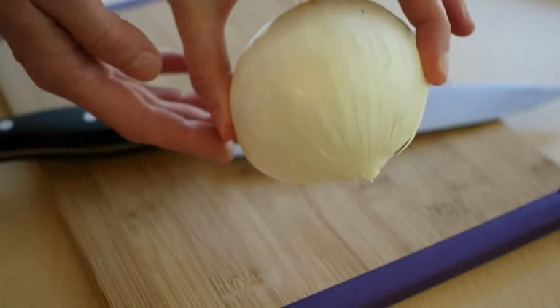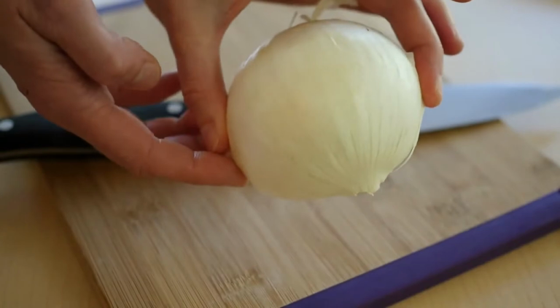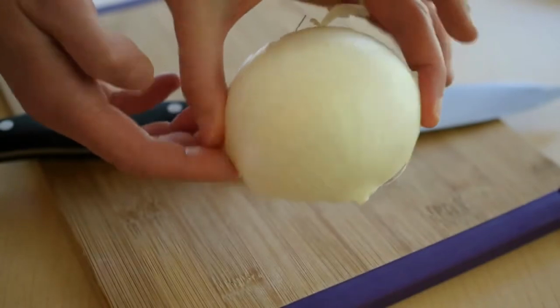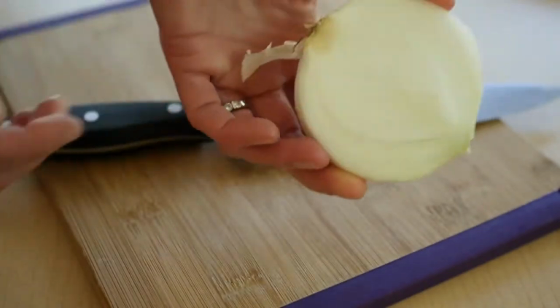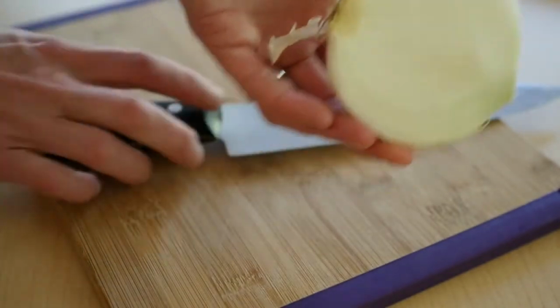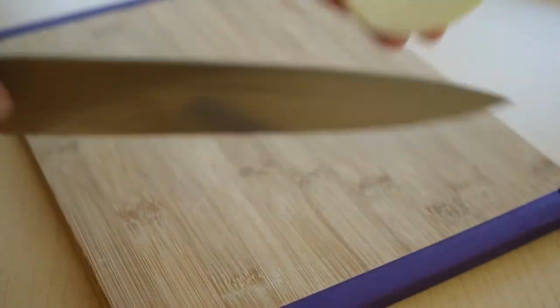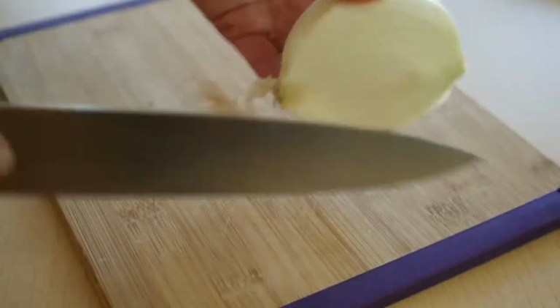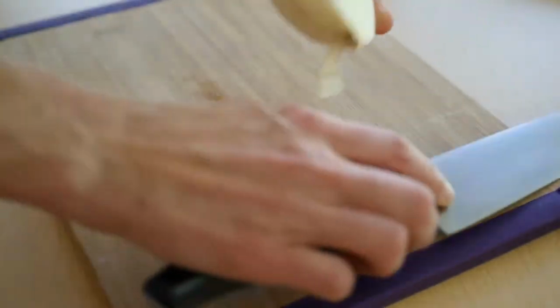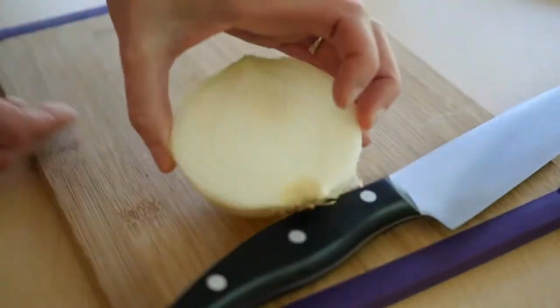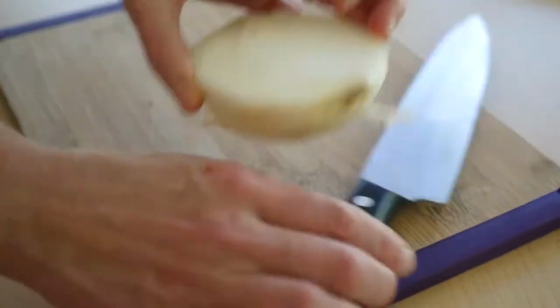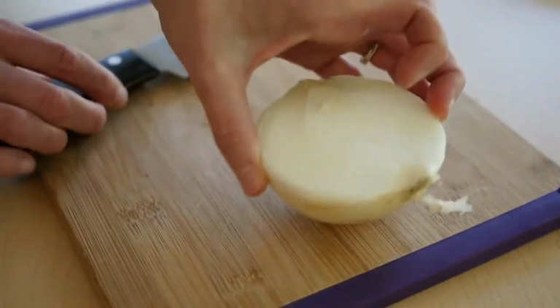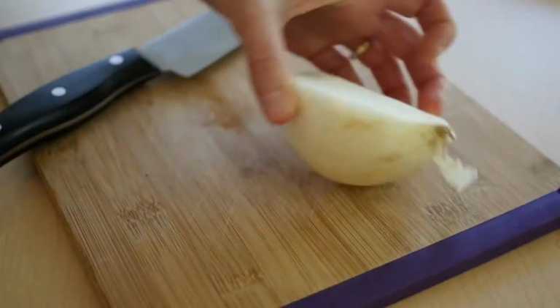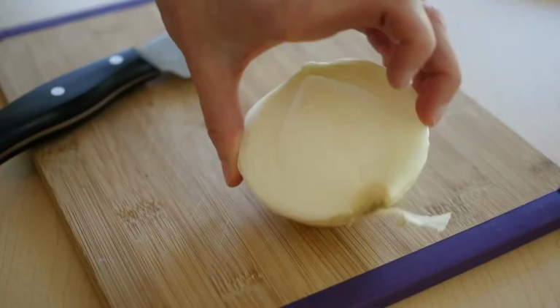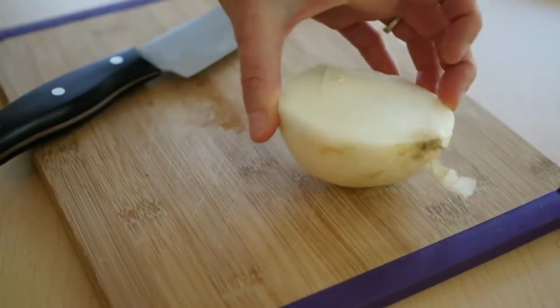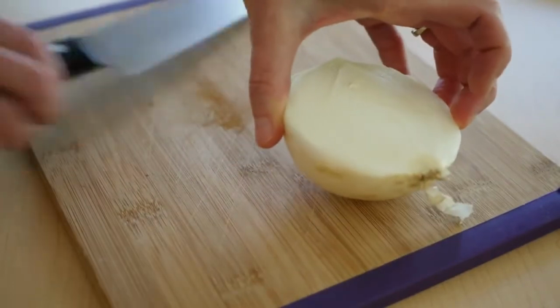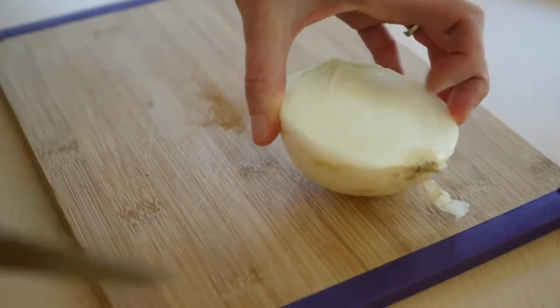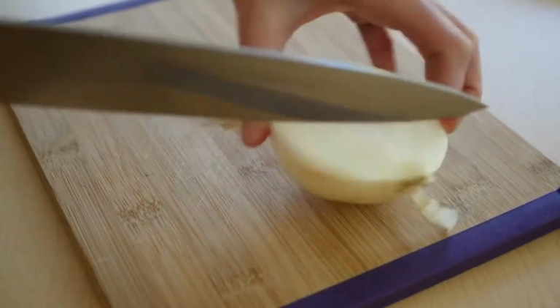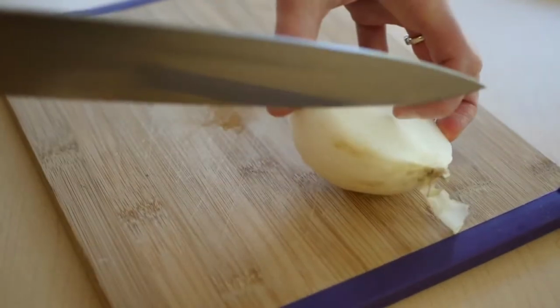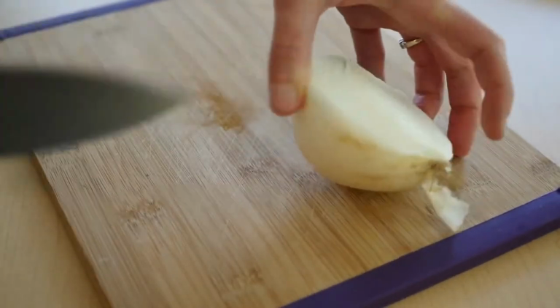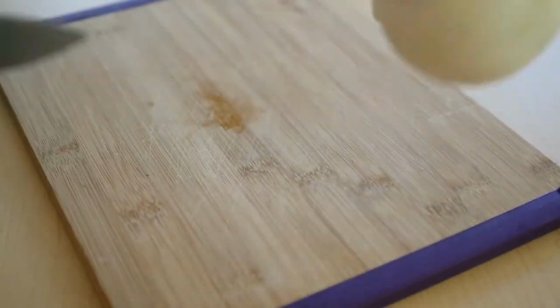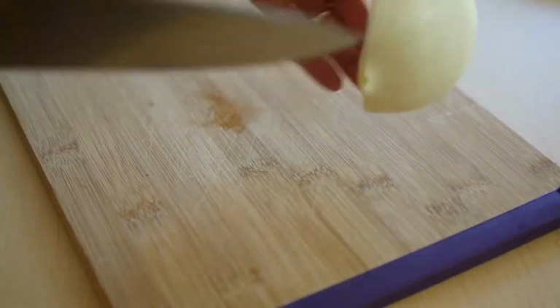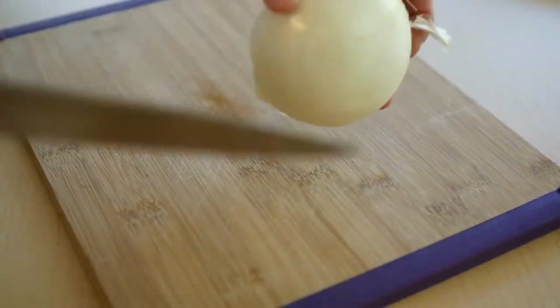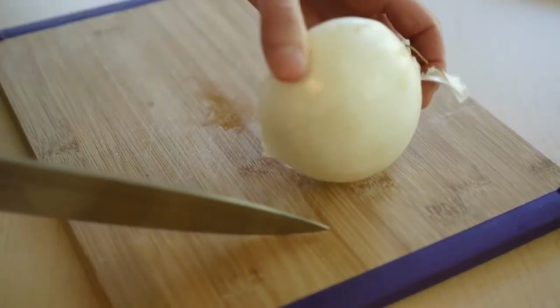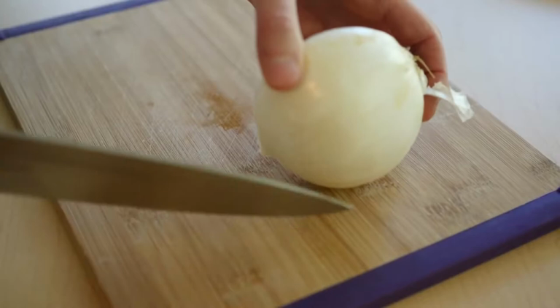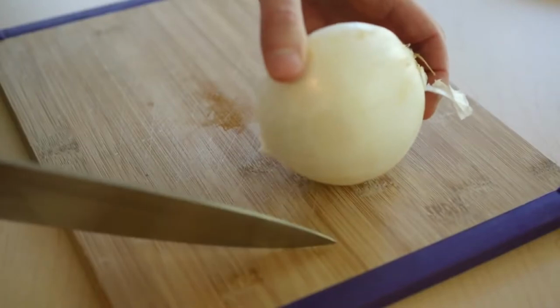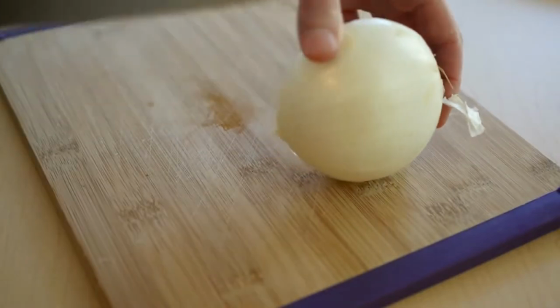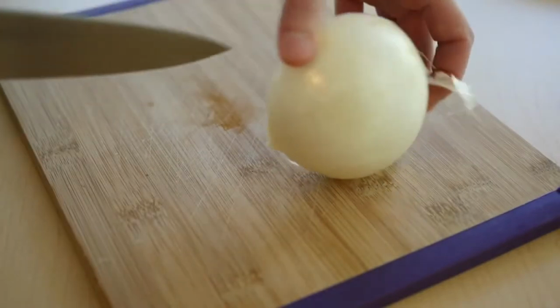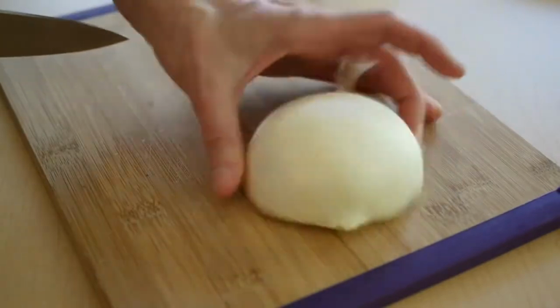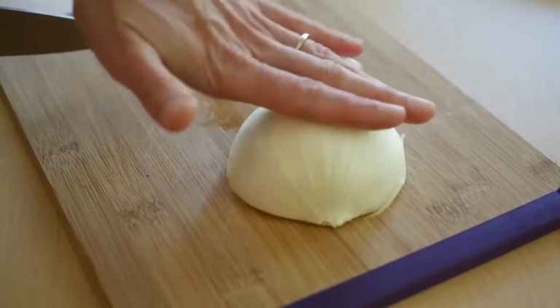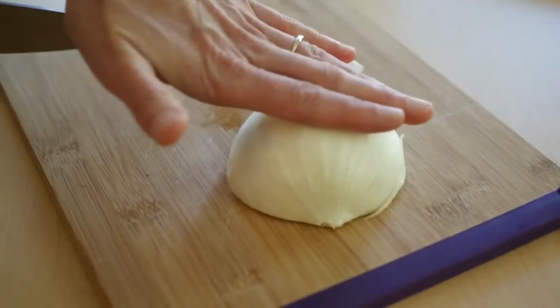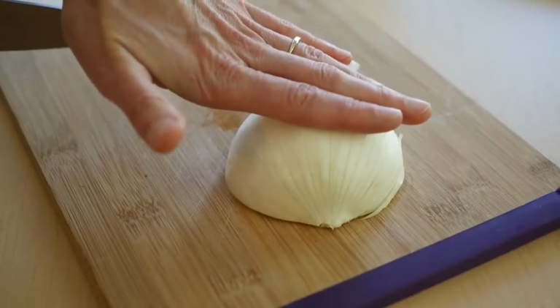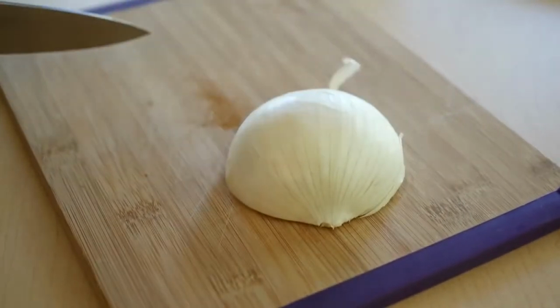First, when you get your onion, cut it in half. Because when you have a whole onion, it's going to roll around and that's going to make it unstable and you can cut yourself. So cut whether it's a potato, a carrot, an onion — cut it in half so you have a flat, stable surface.